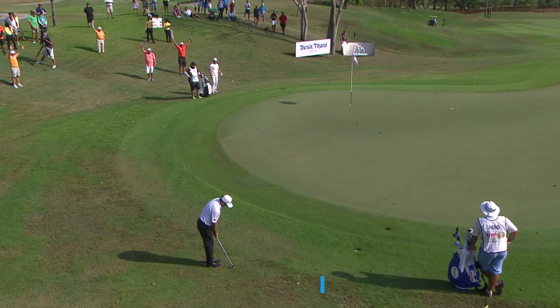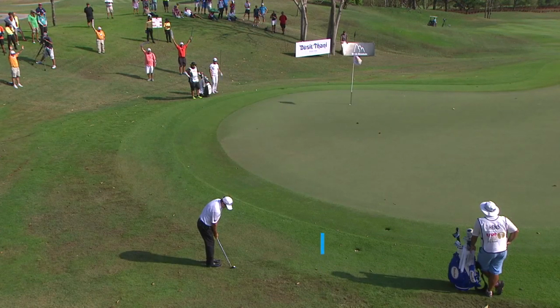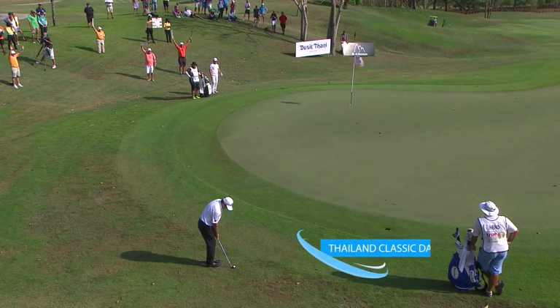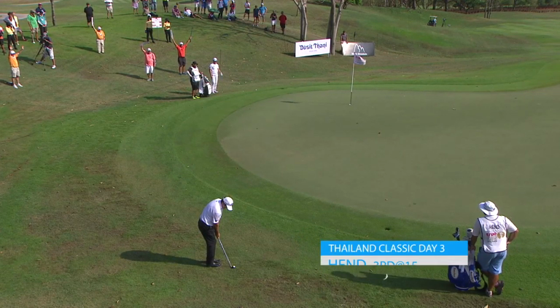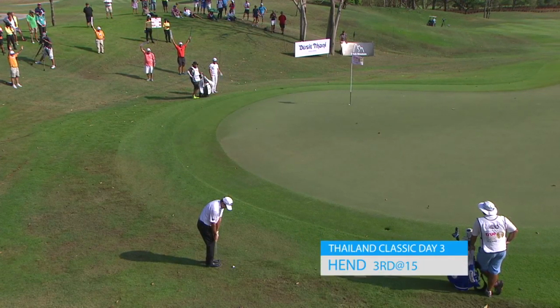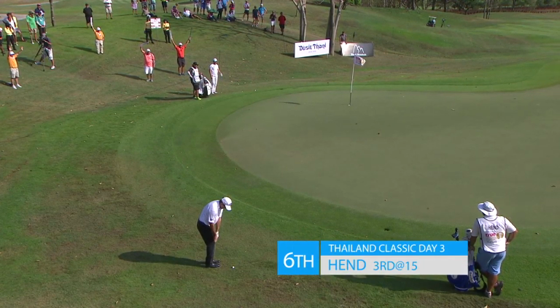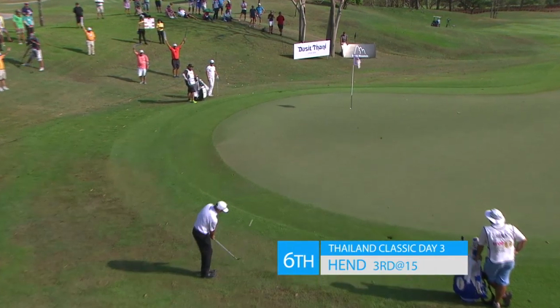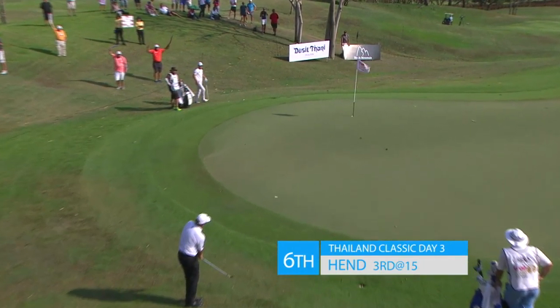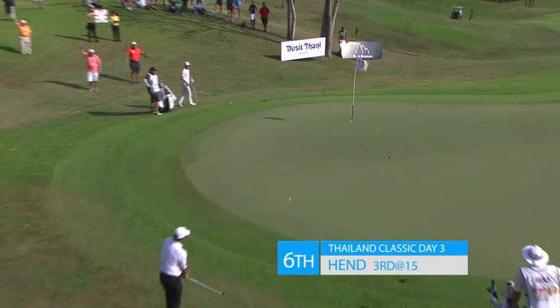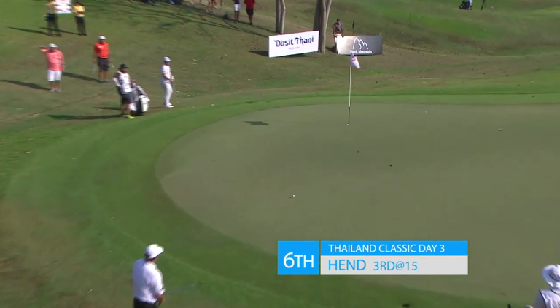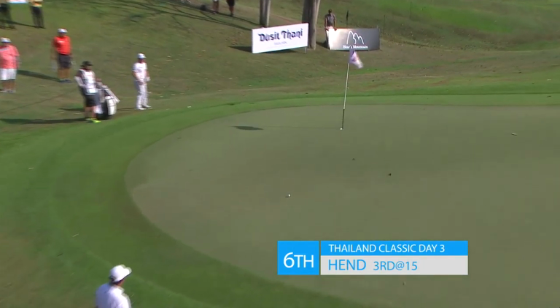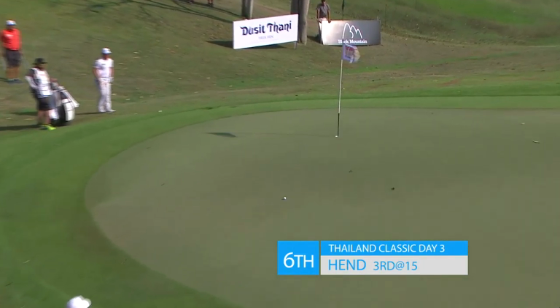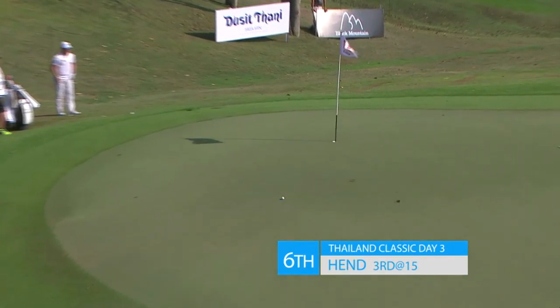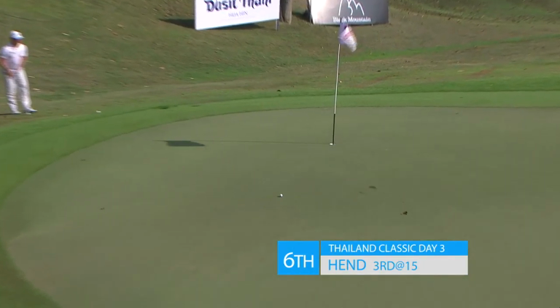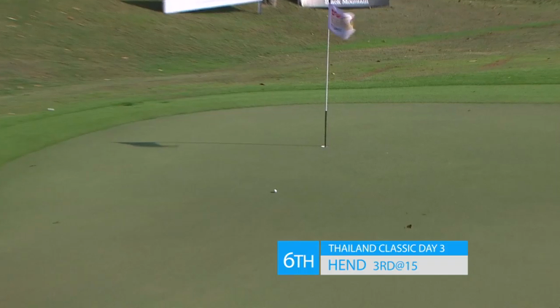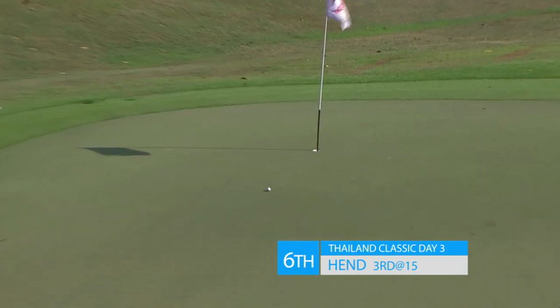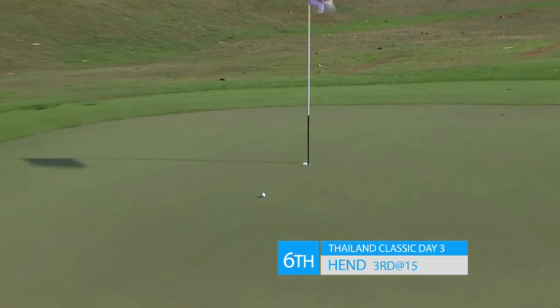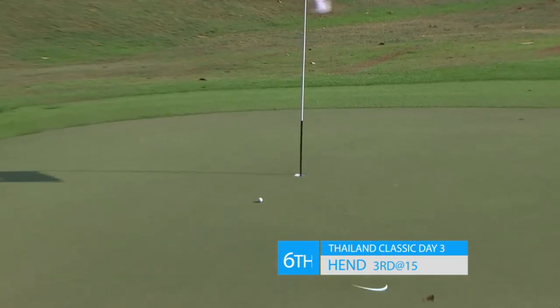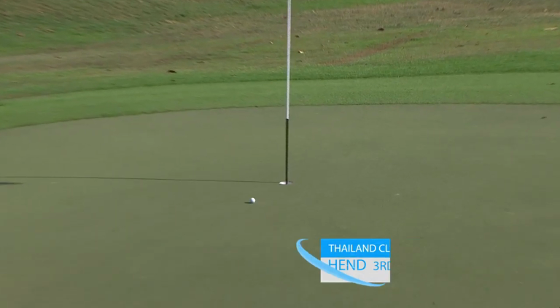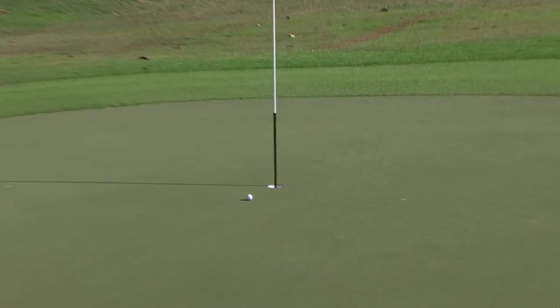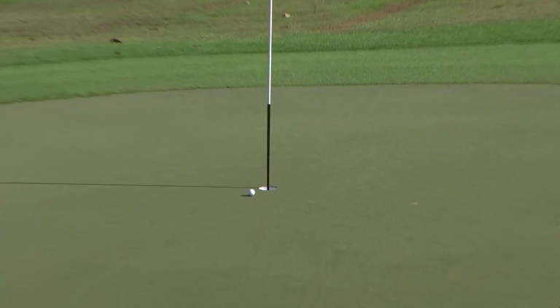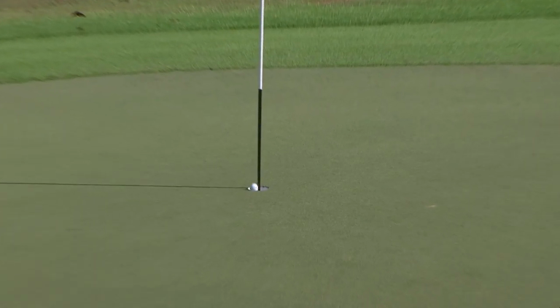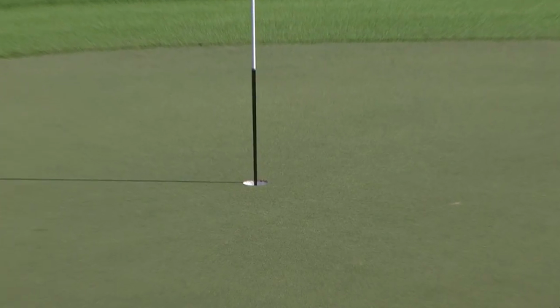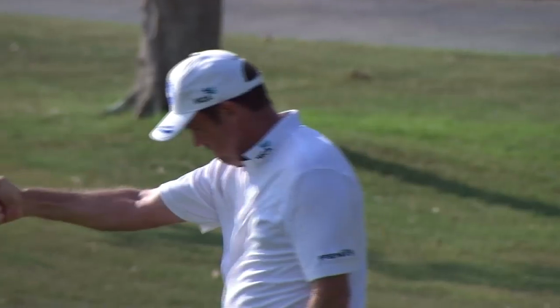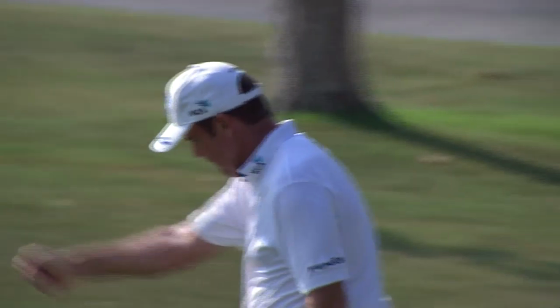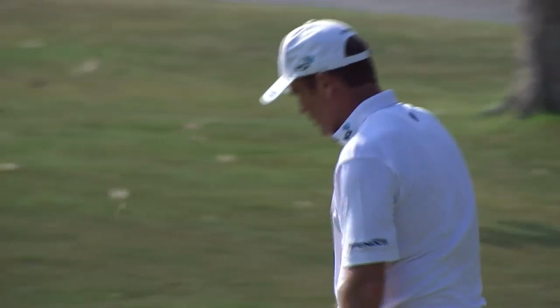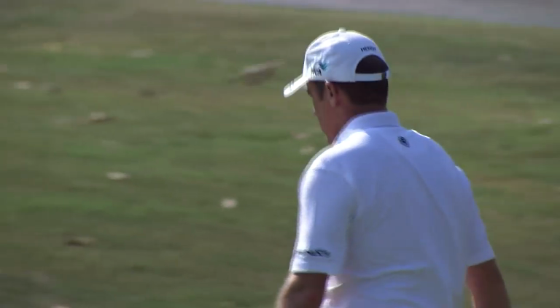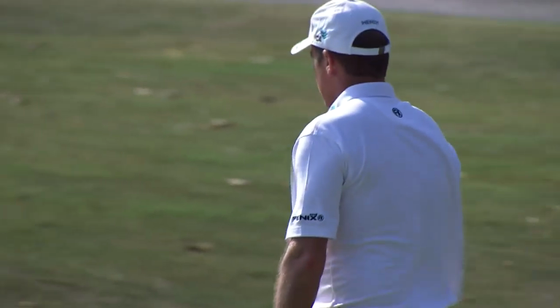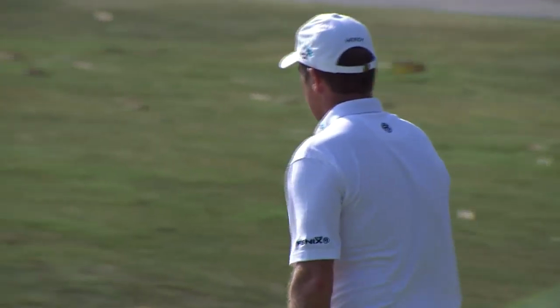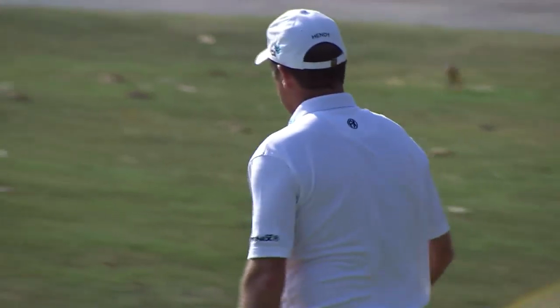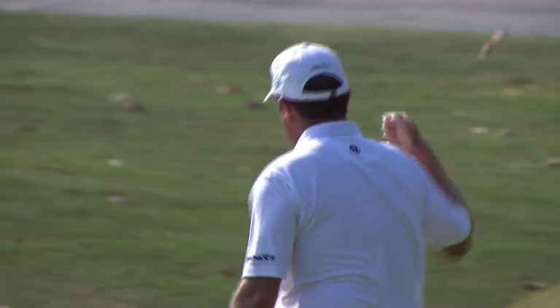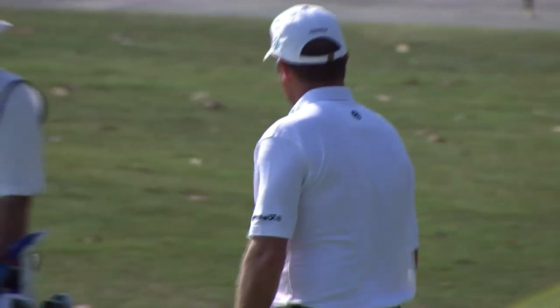Scott Henn — you don't win as many tournaments as this man has without having the Midas touch around the greens. Hennie will tell you exactly what he thinks of that effort.